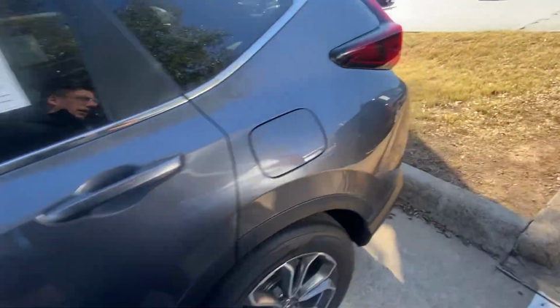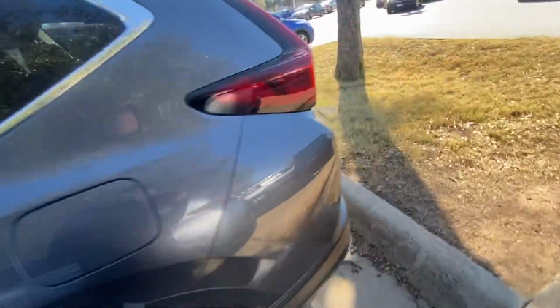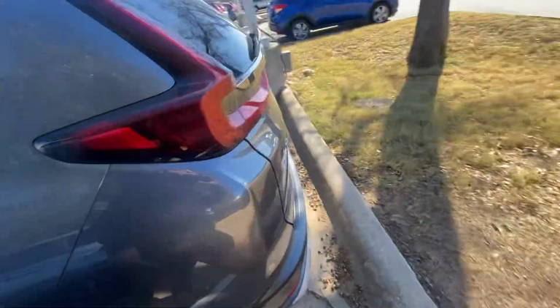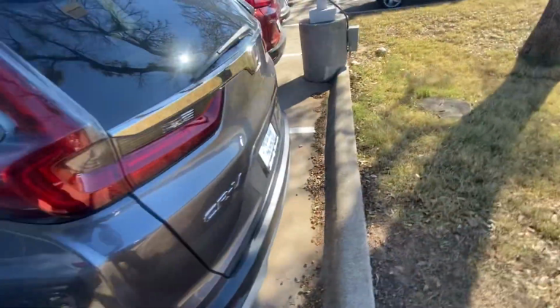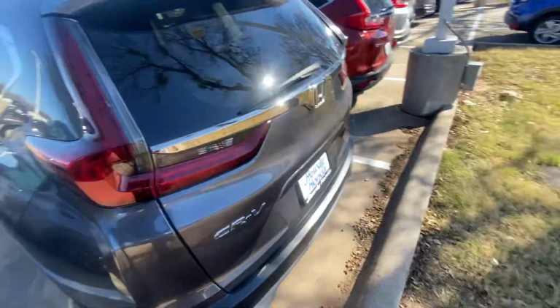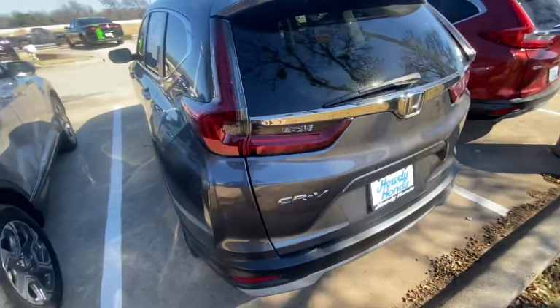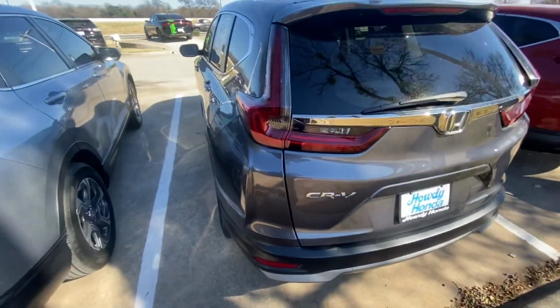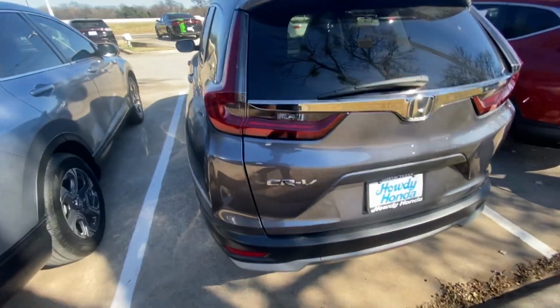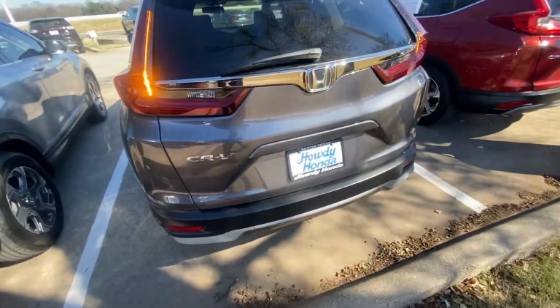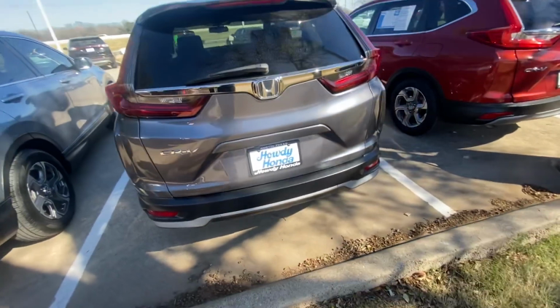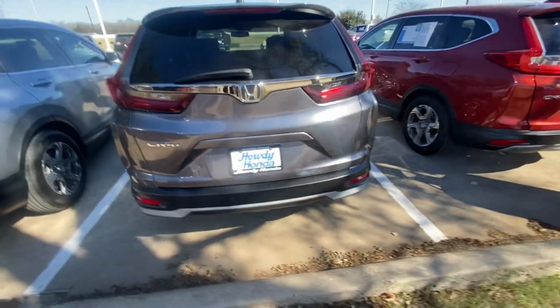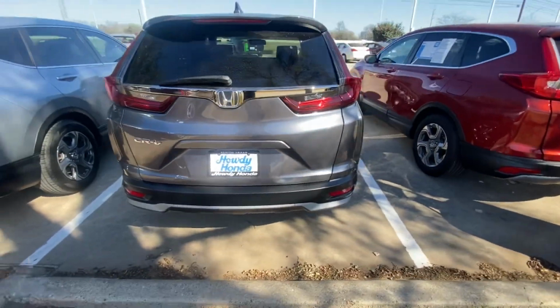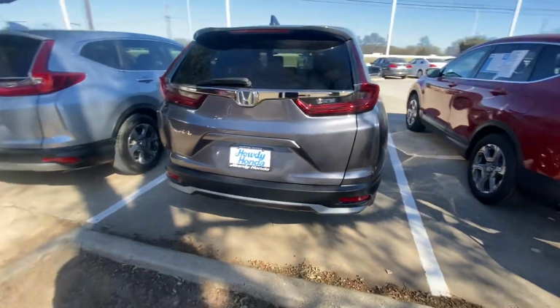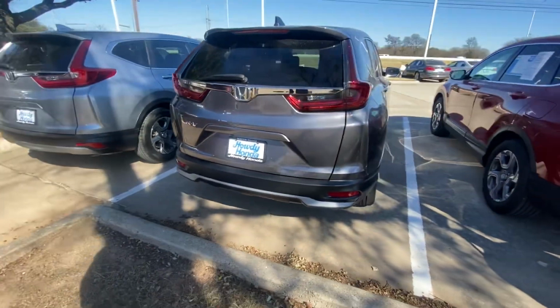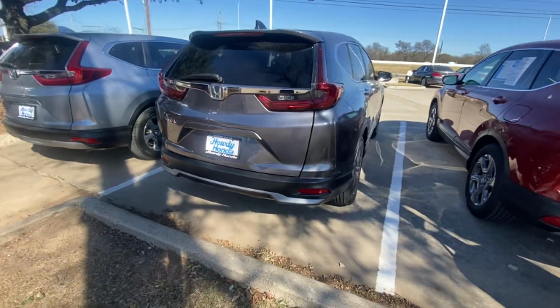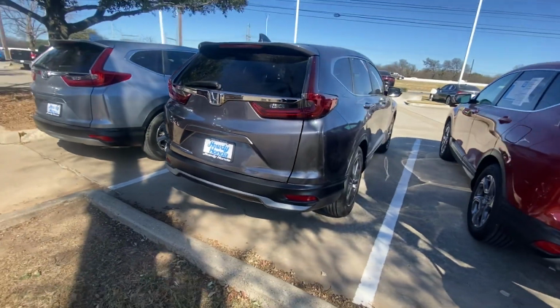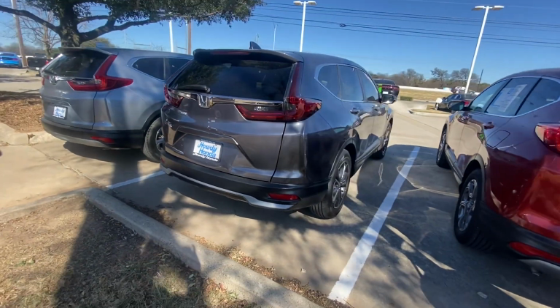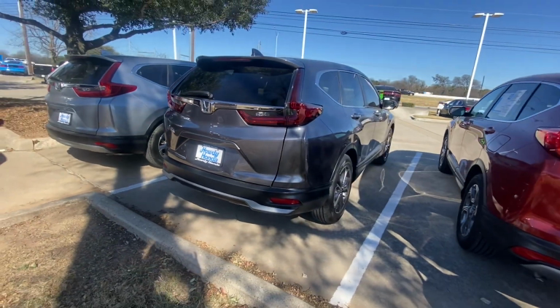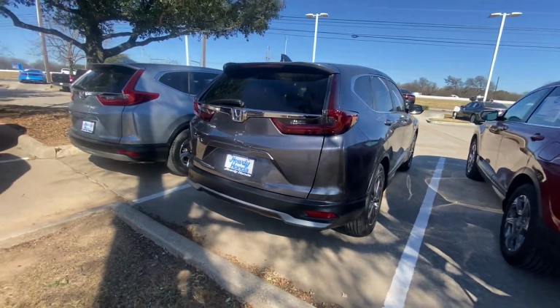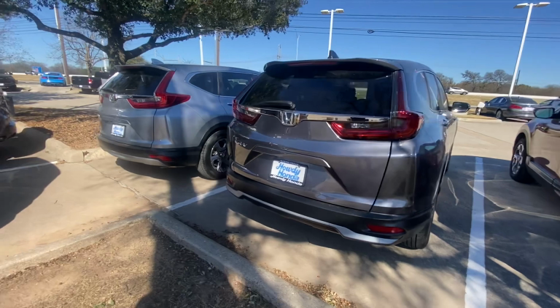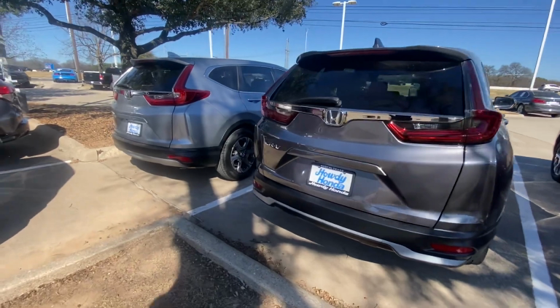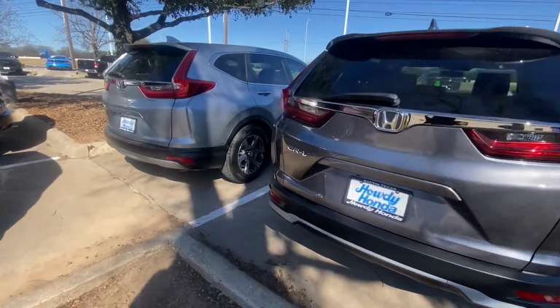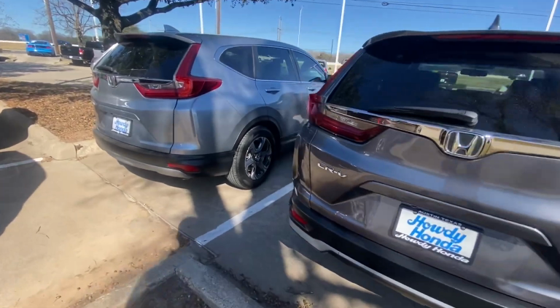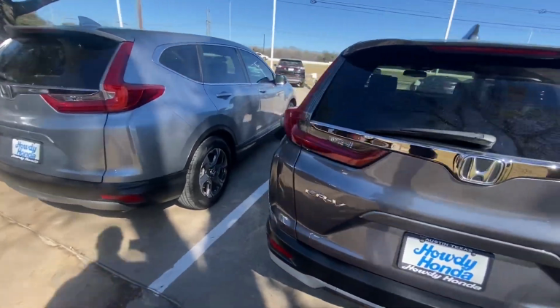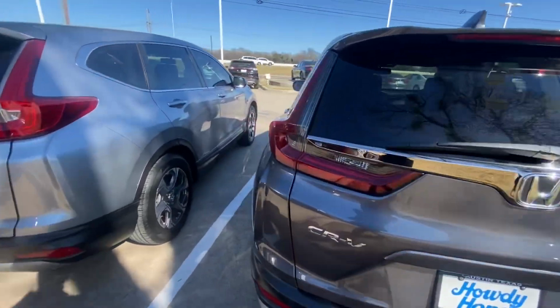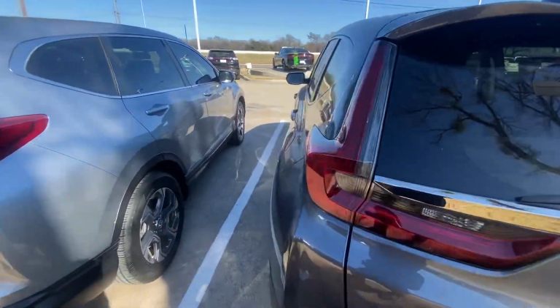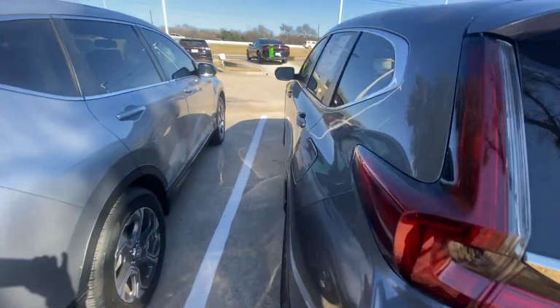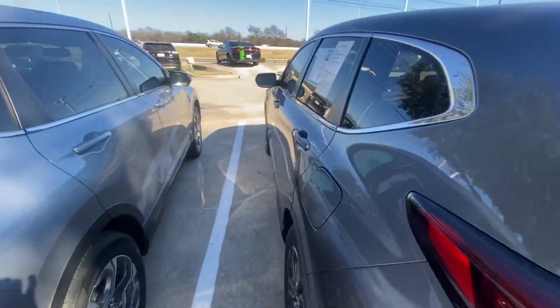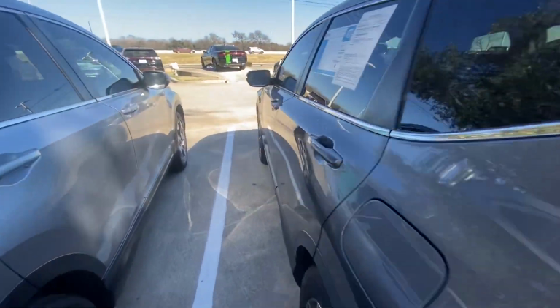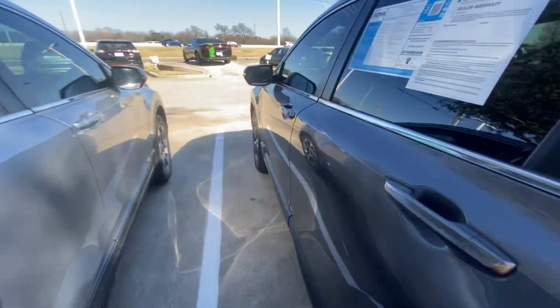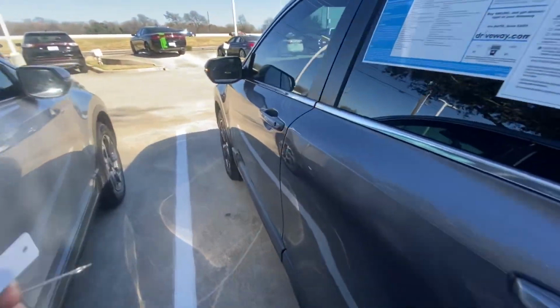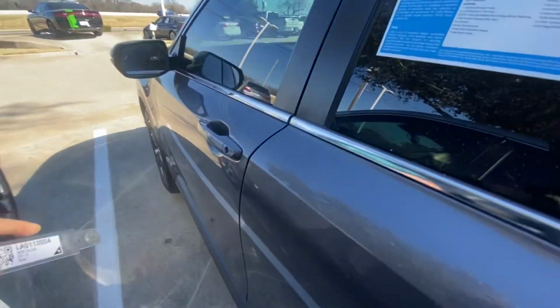Obviously, based on the year and the mileage, the vehicle is in good condition. I don't see anything wrong with it. Let's take a look inside.